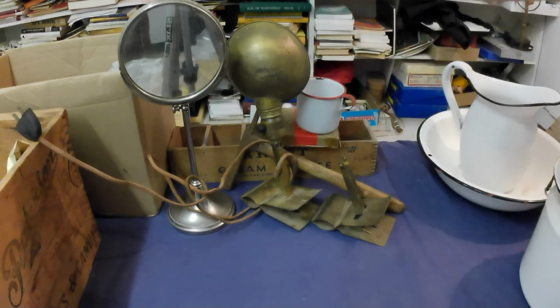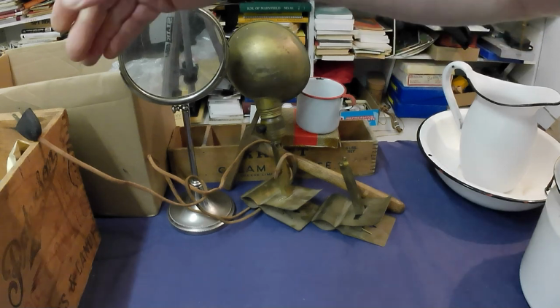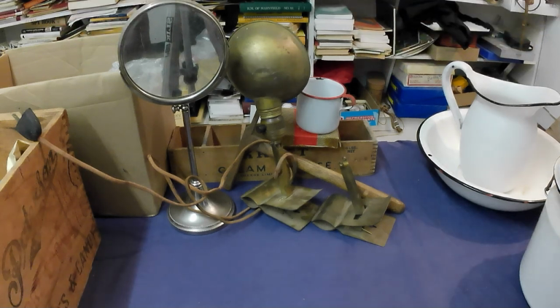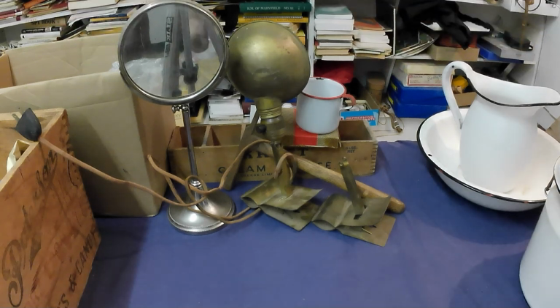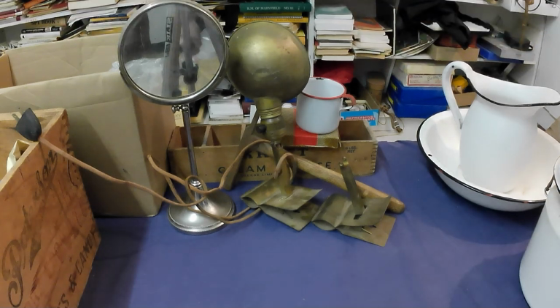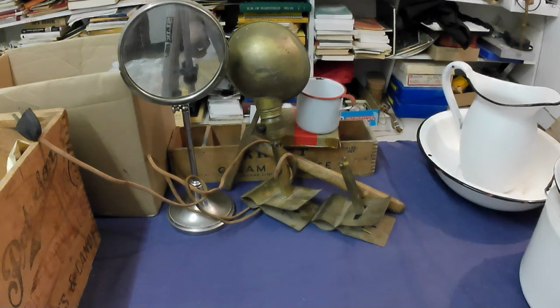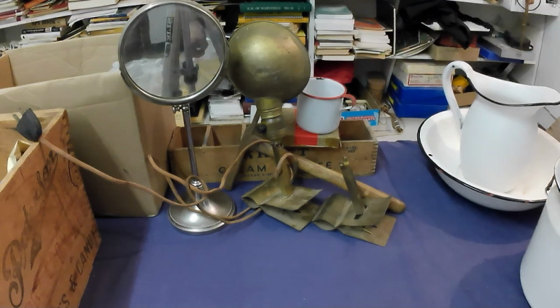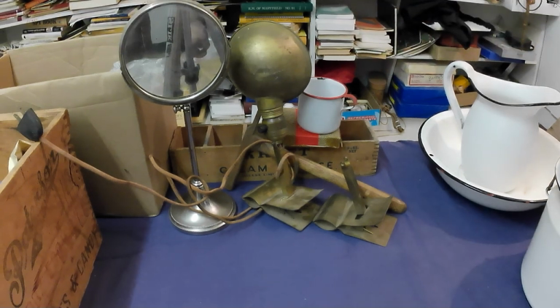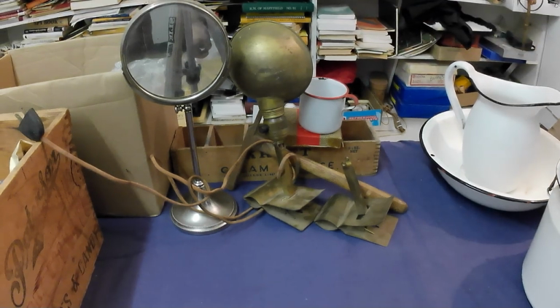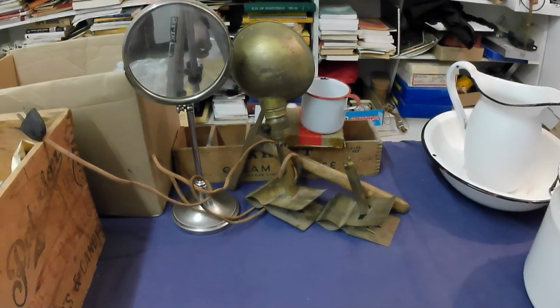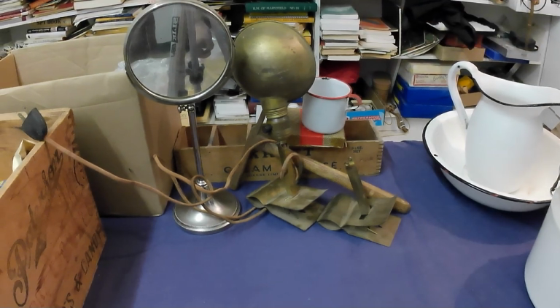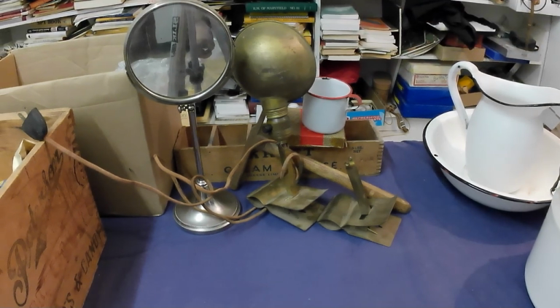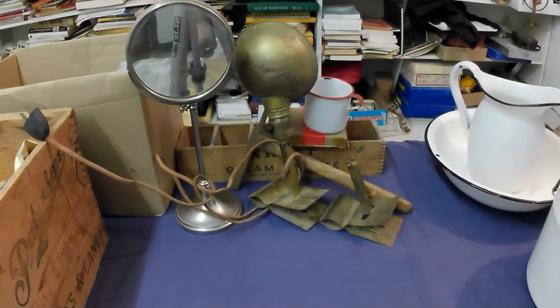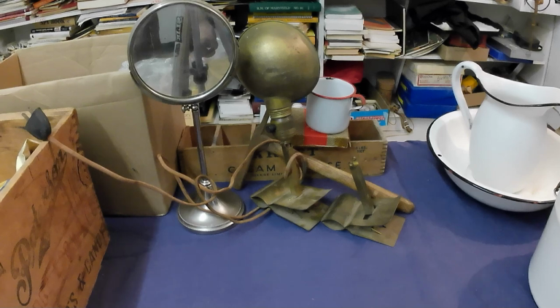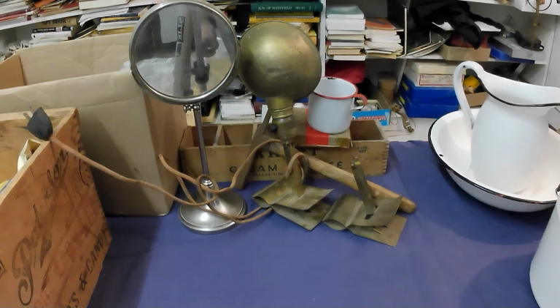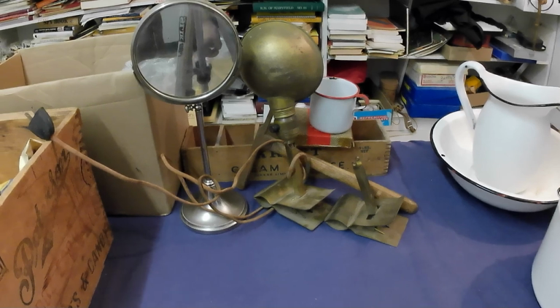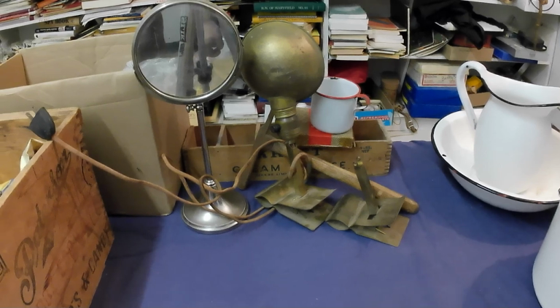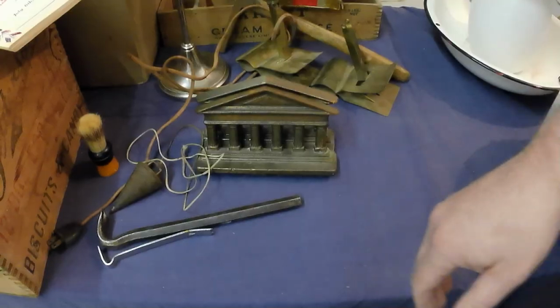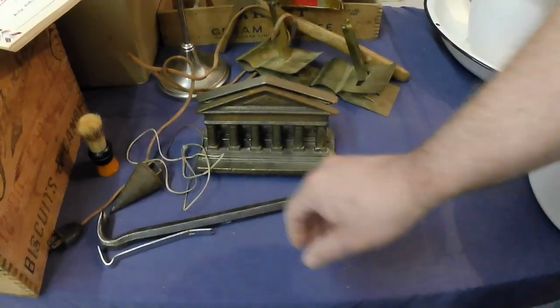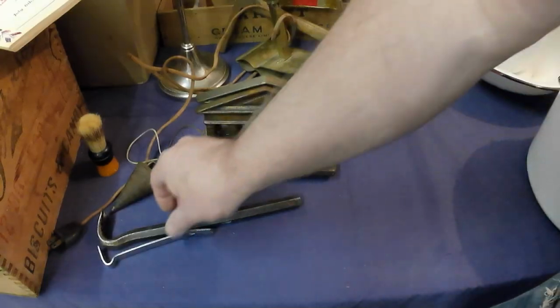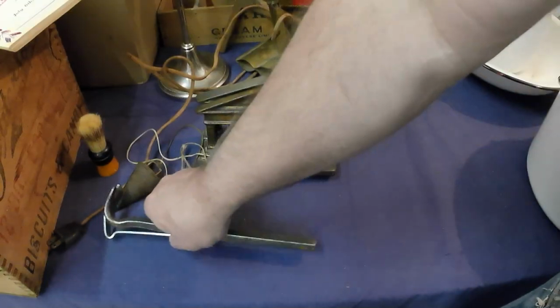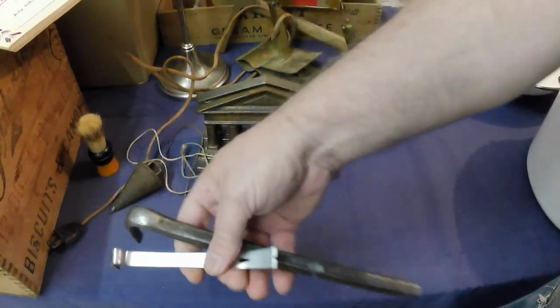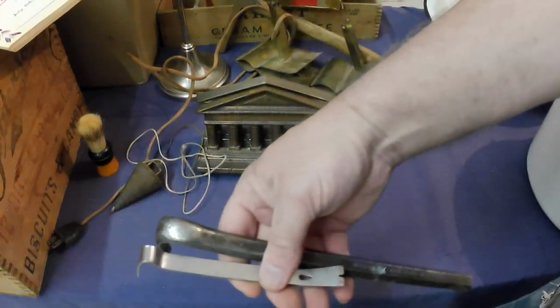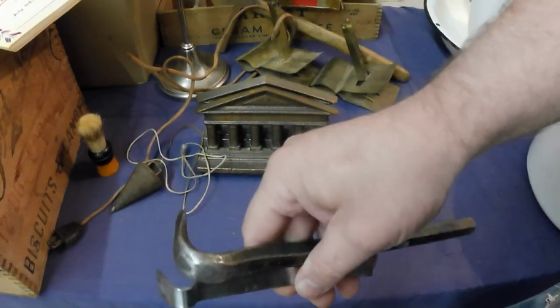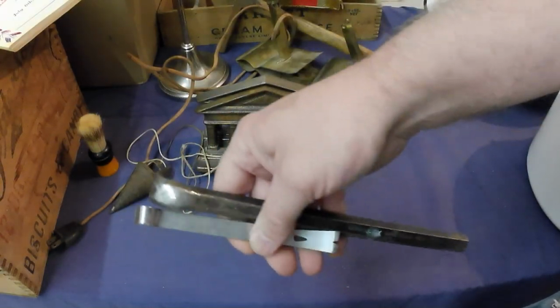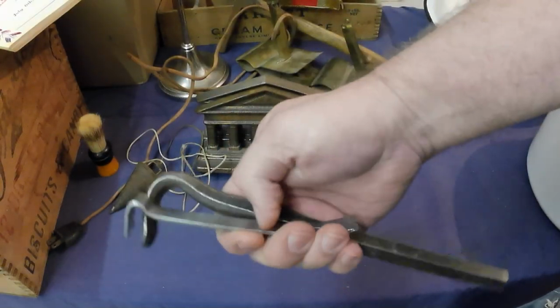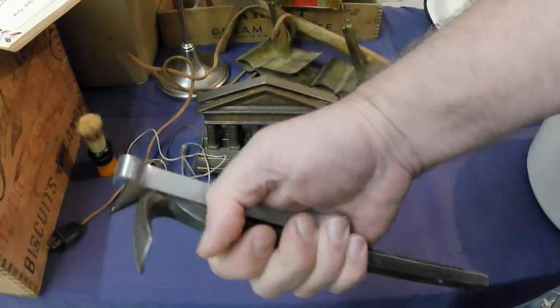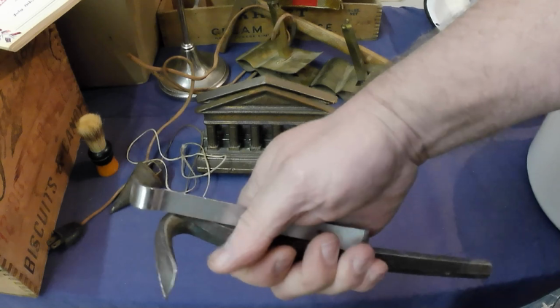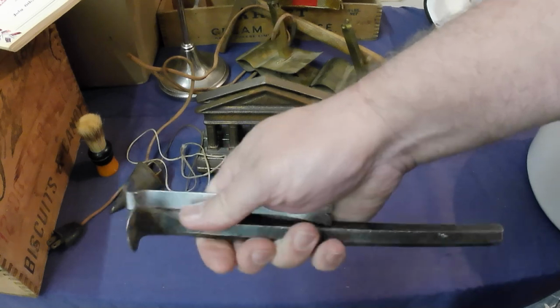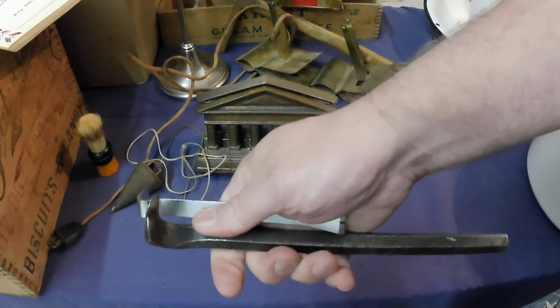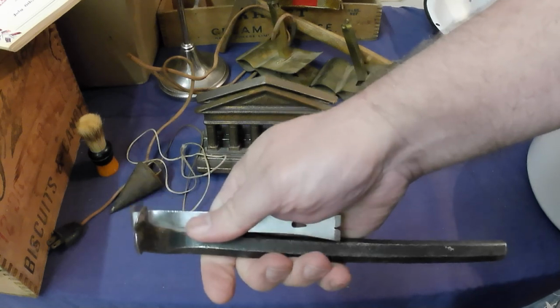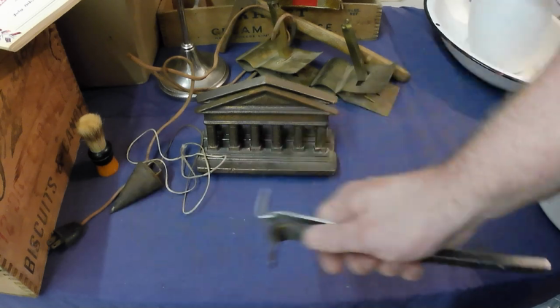I'm going to unpack a little bit — clear the table and unpack a bit. Just picked up a couple of tools for doing repairs and salvage and such.